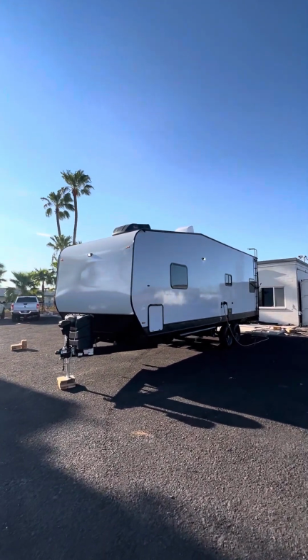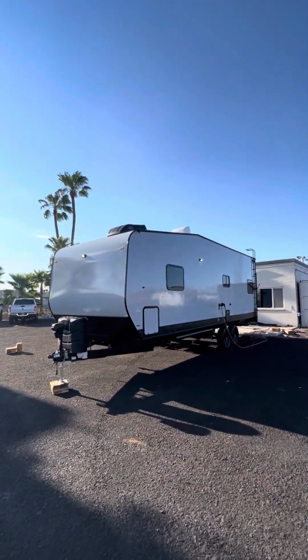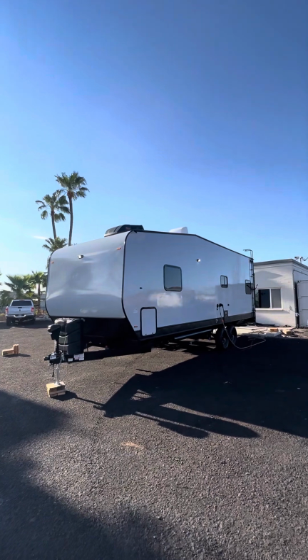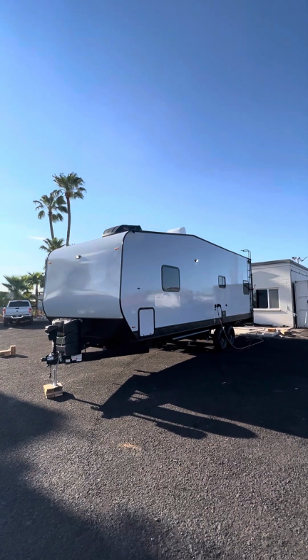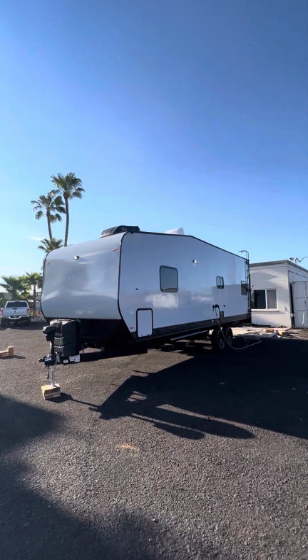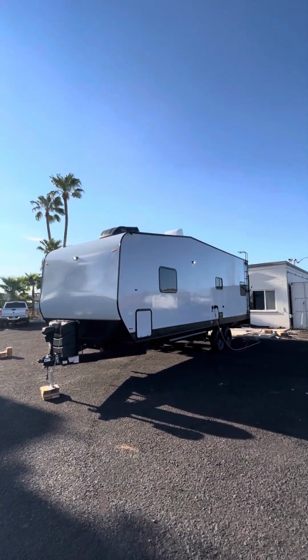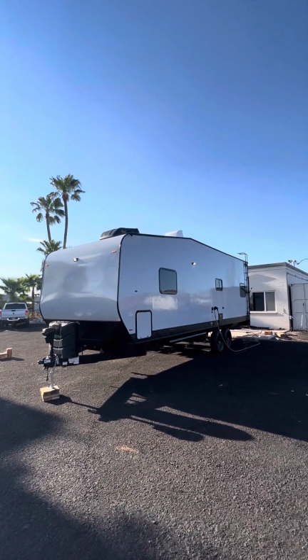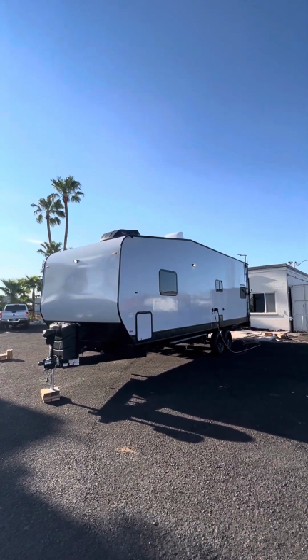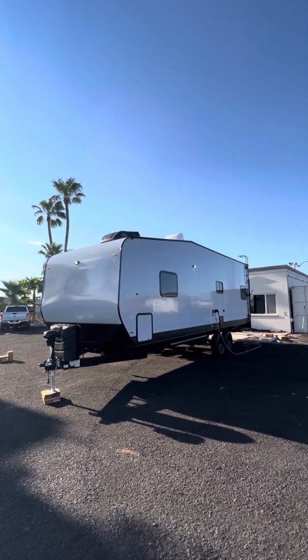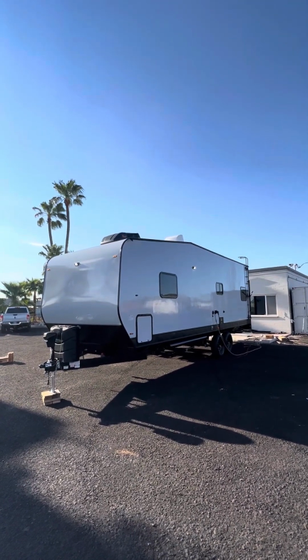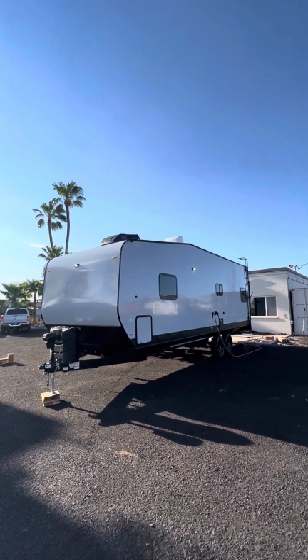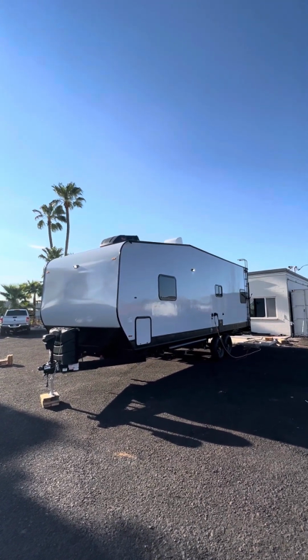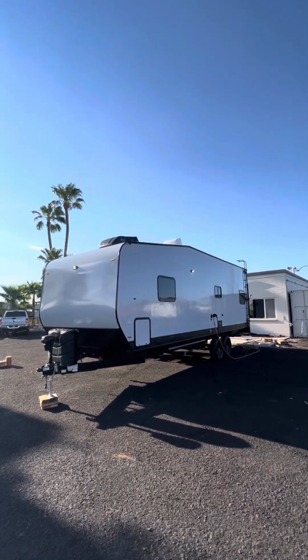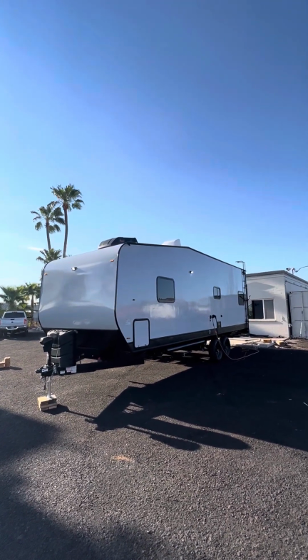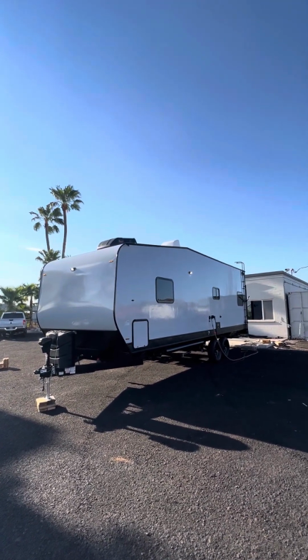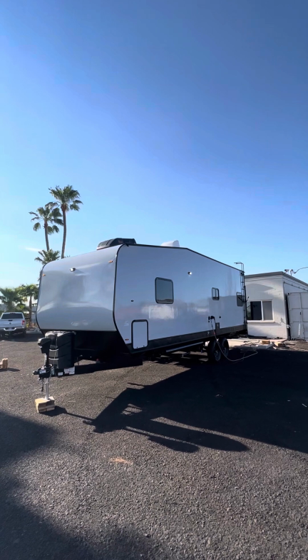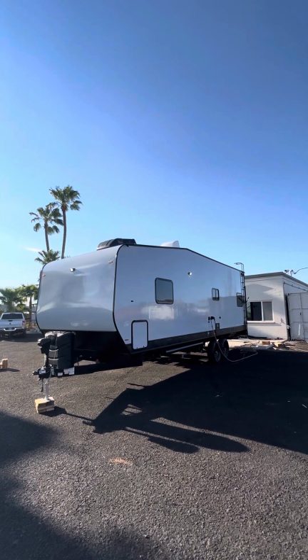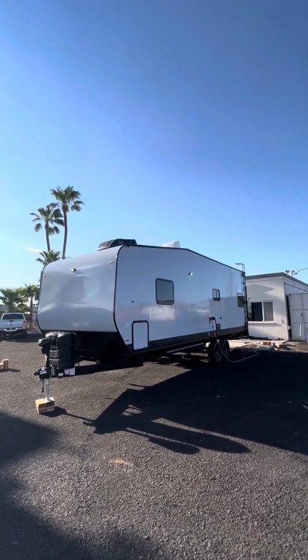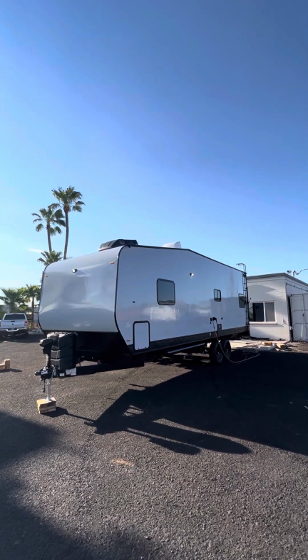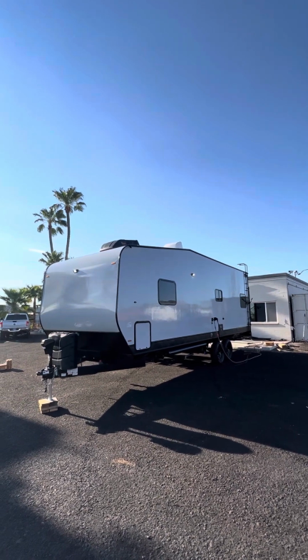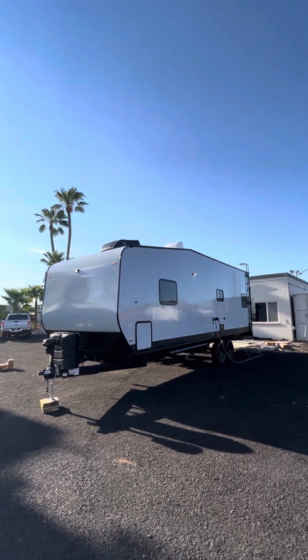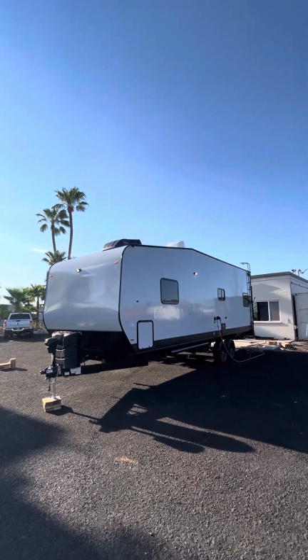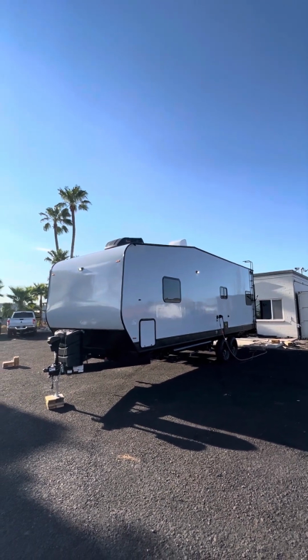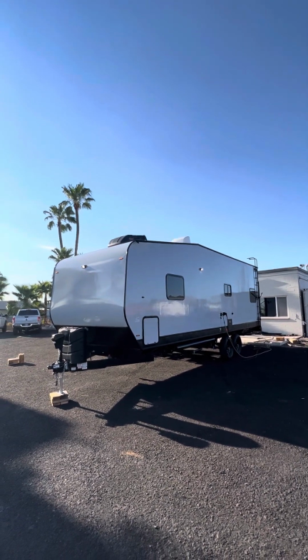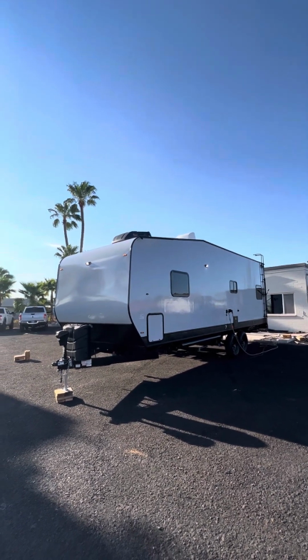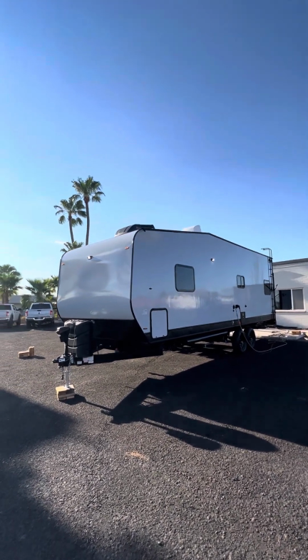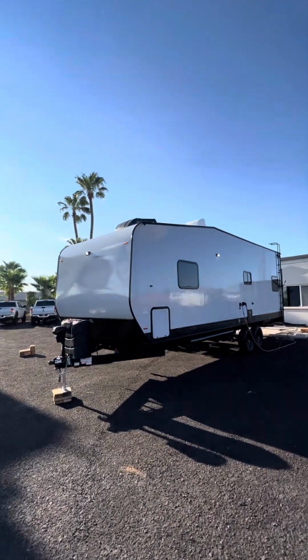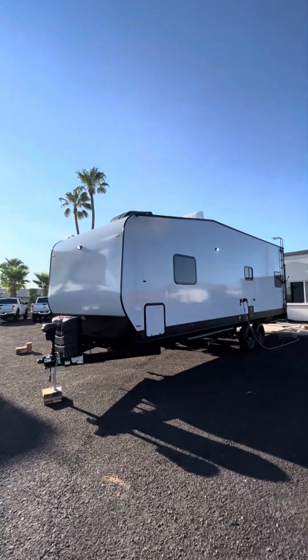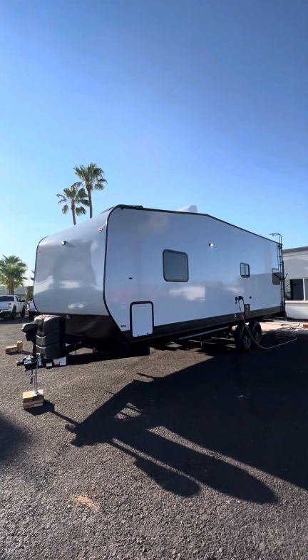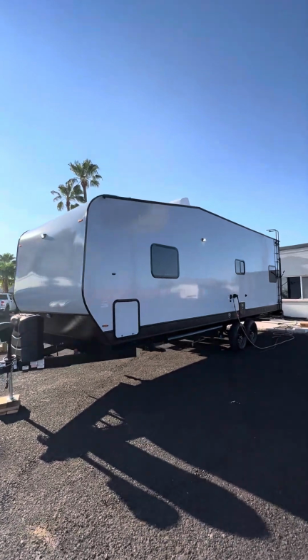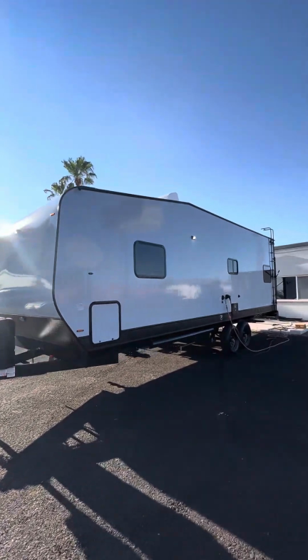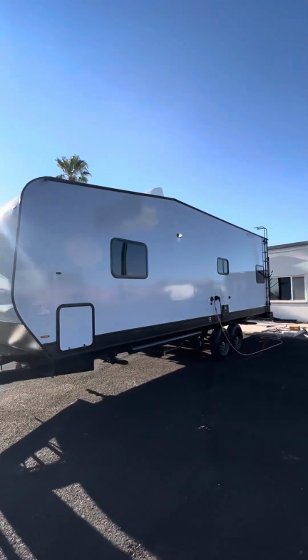26 feet, flipped axle, 7K, 16-inch wheel and tire. All that ground clearance comes that way when you order it that way. But take a look at this video — DM us, call us. We'll answer all your questions.